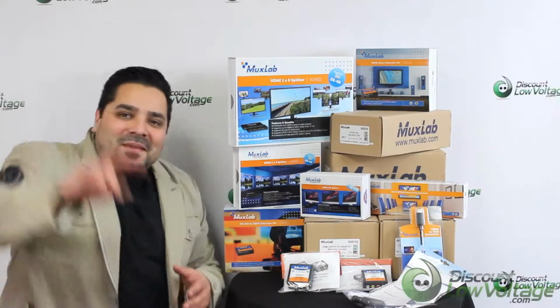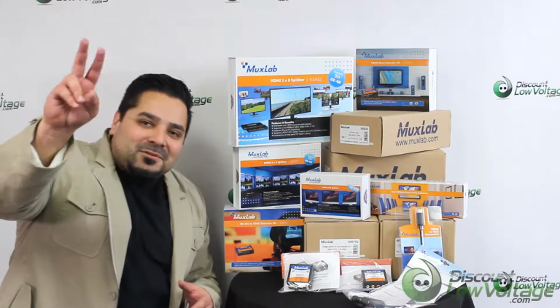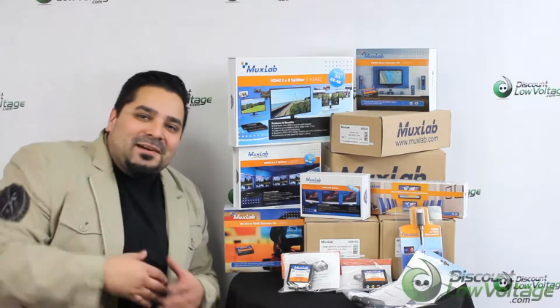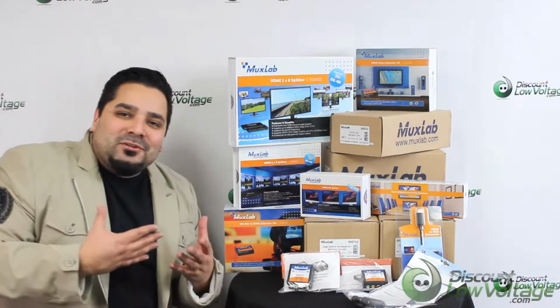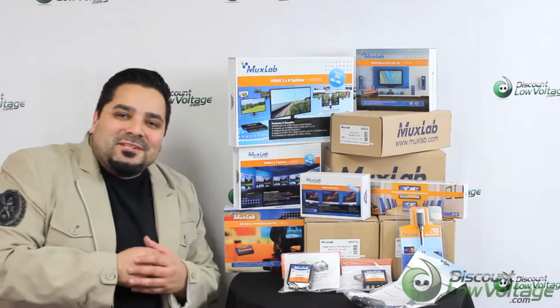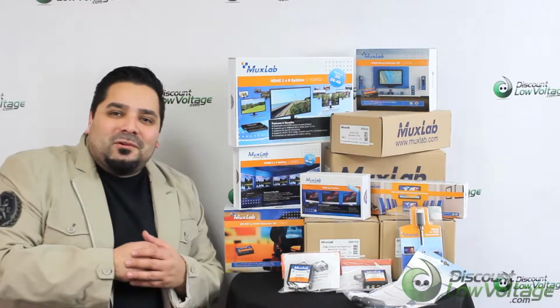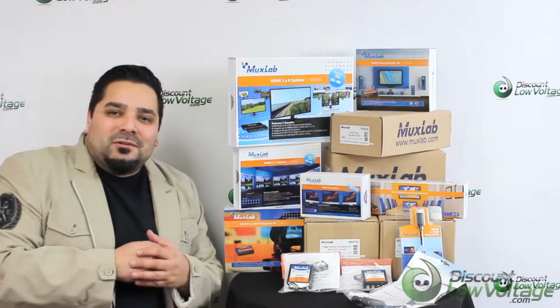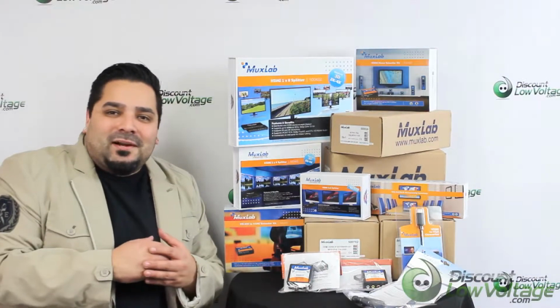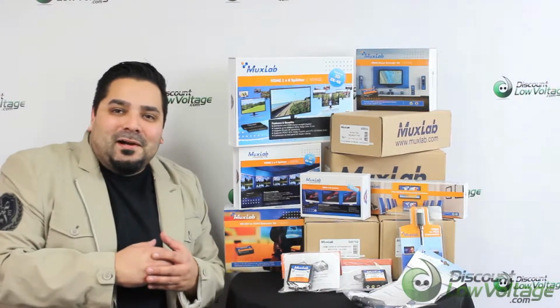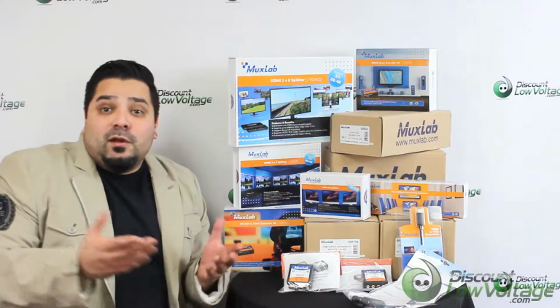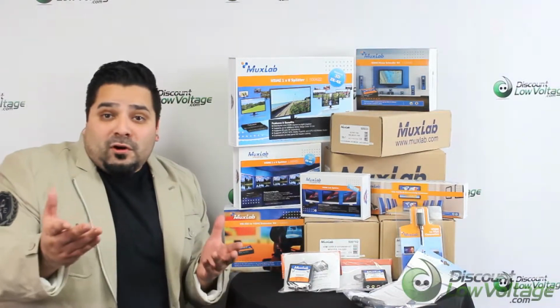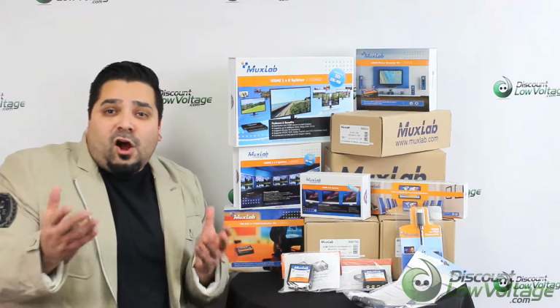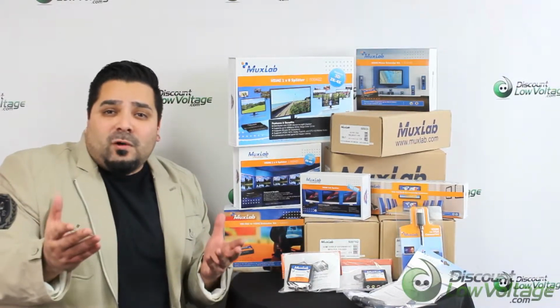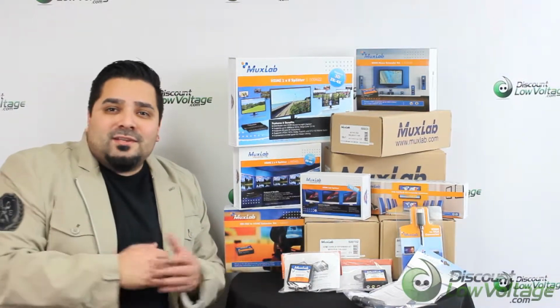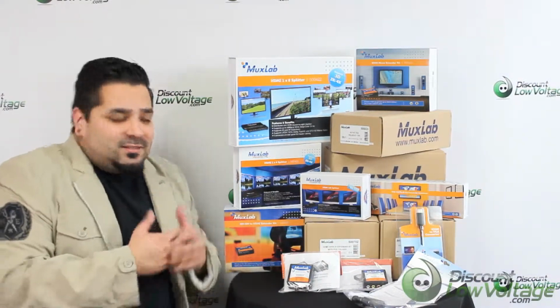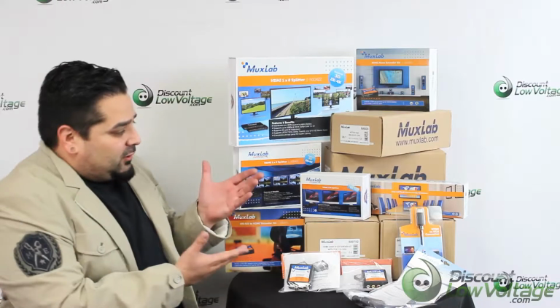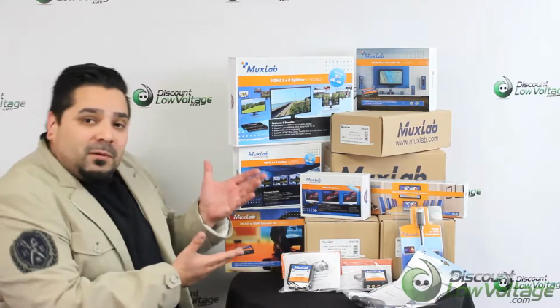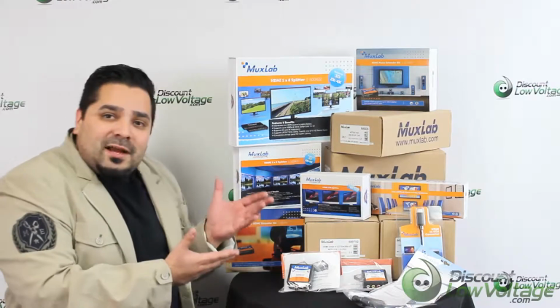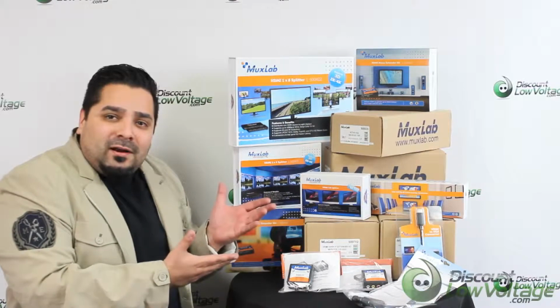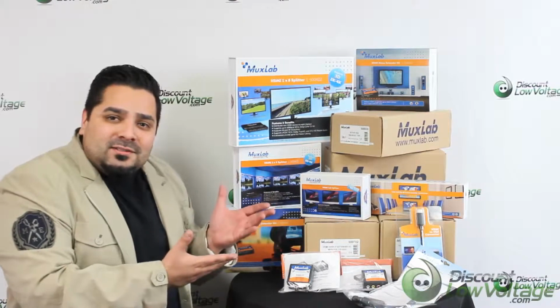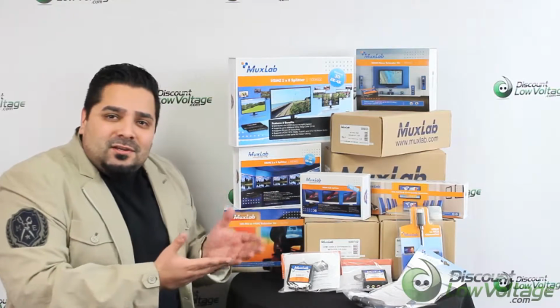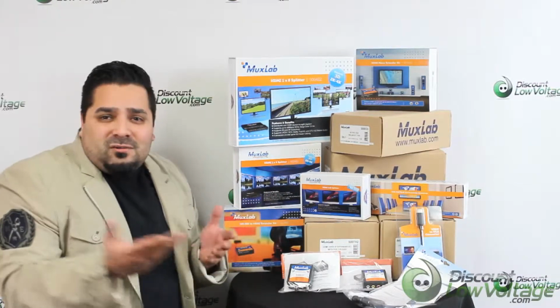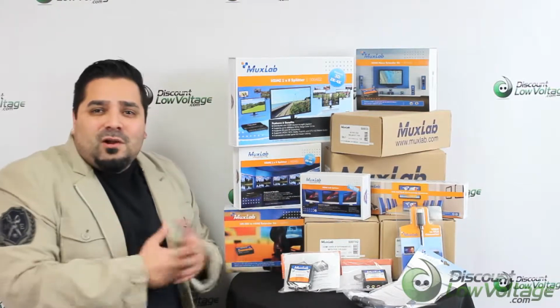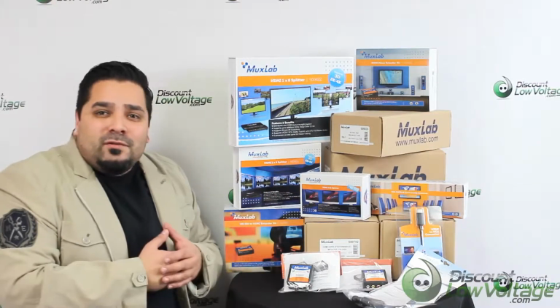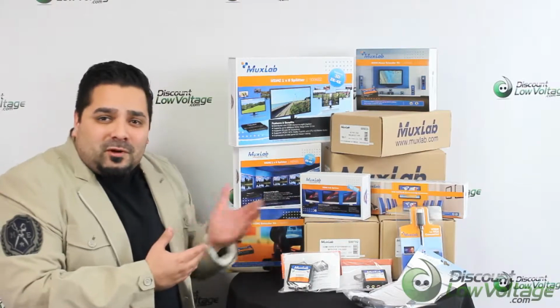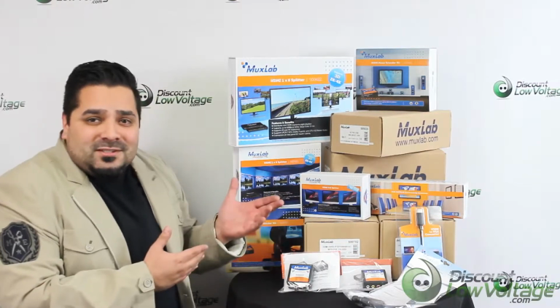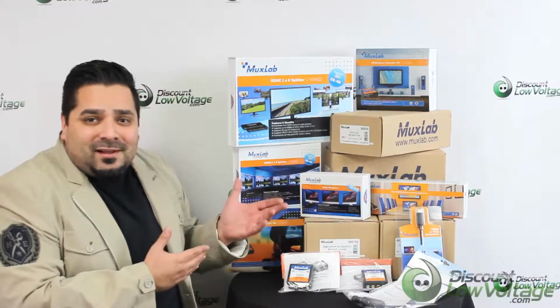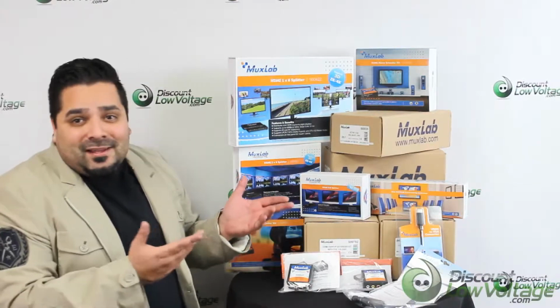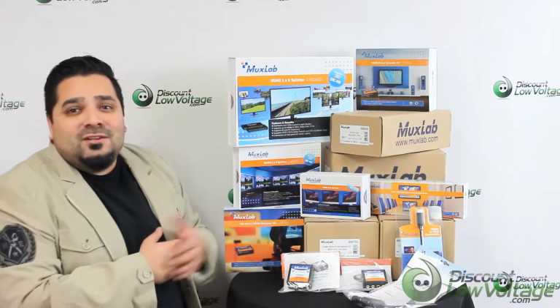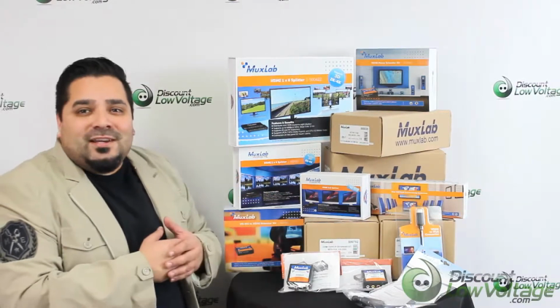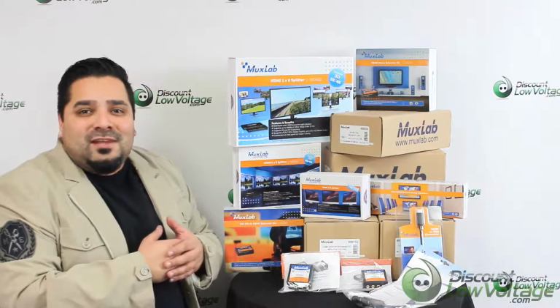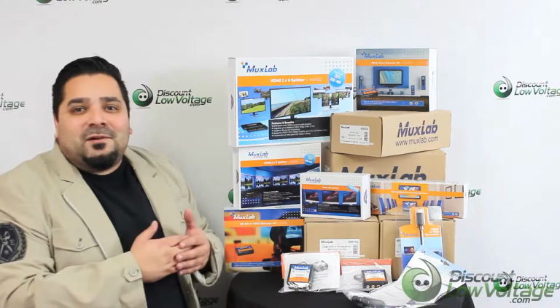Hey, what's up guys? I'm Mercy with discountlowvoltage.com and we're an authorized dealer for MUXLAB products. We've got quite a few of their products in stock — let's check out today's item.